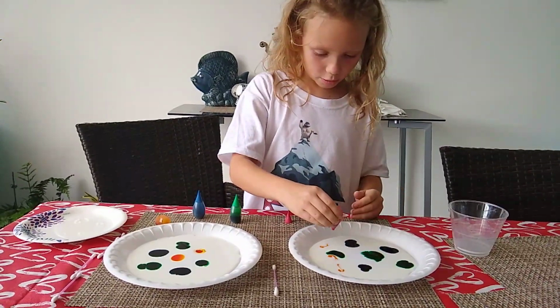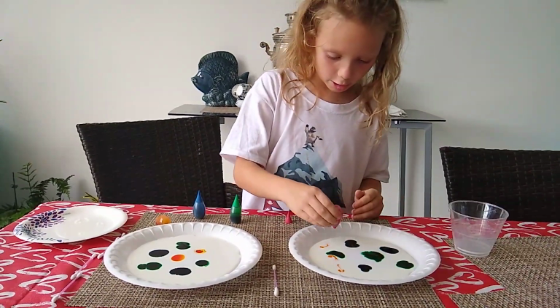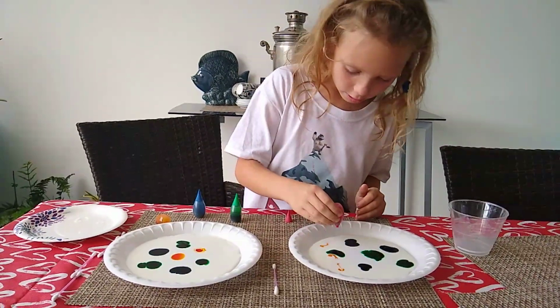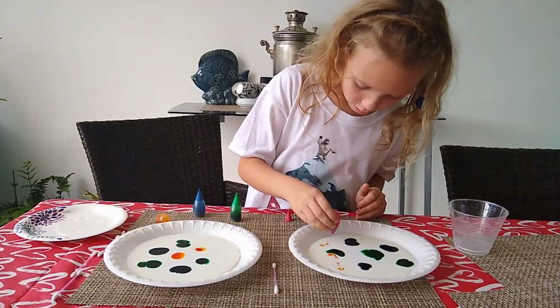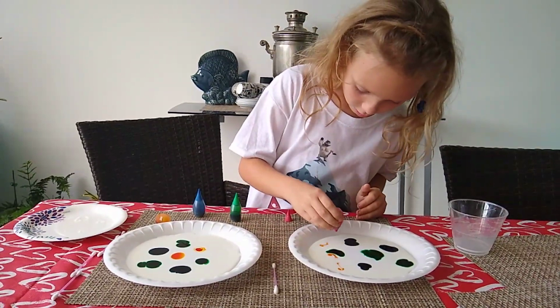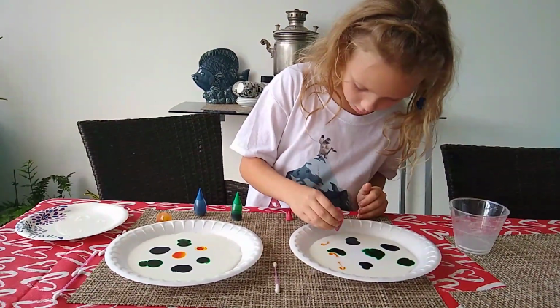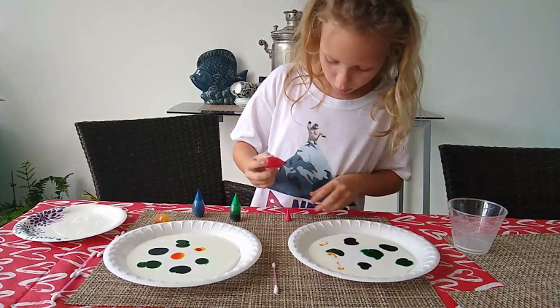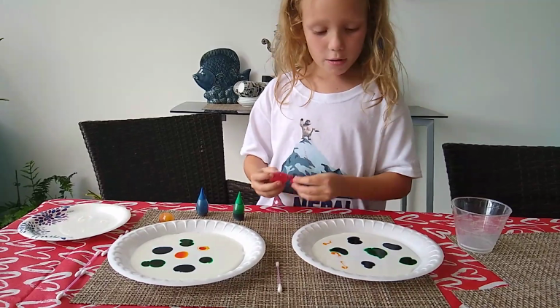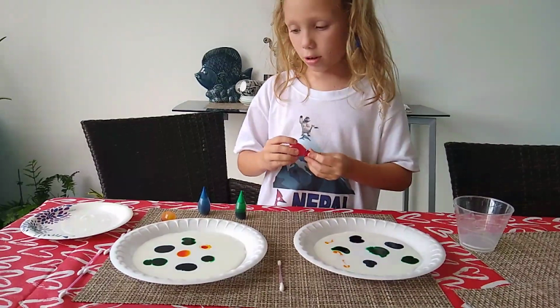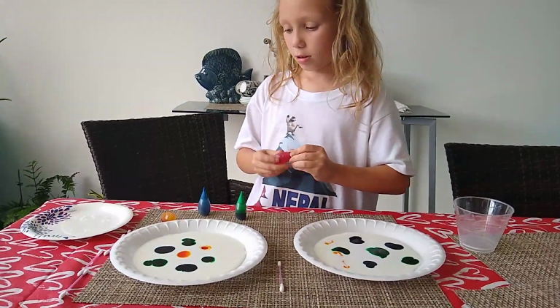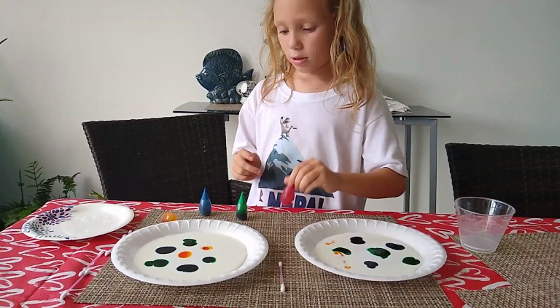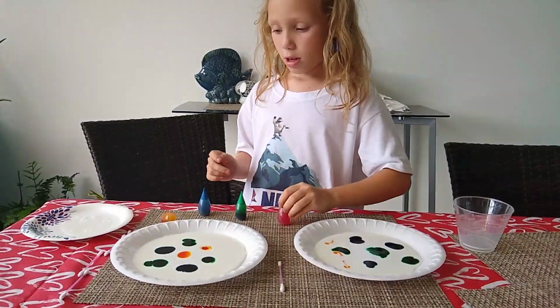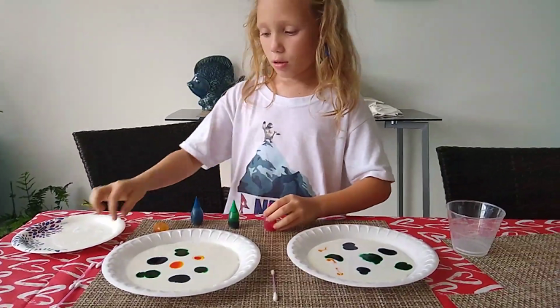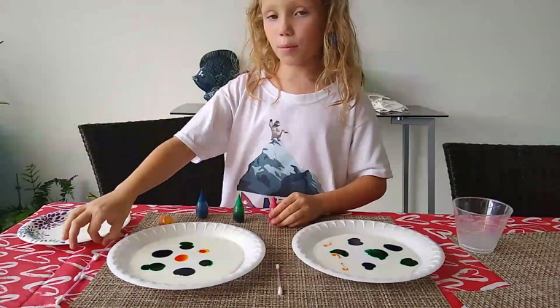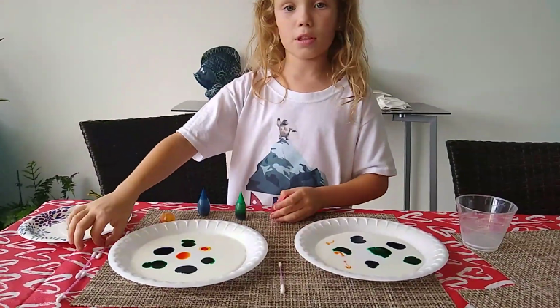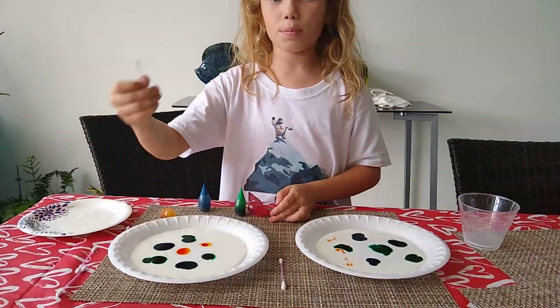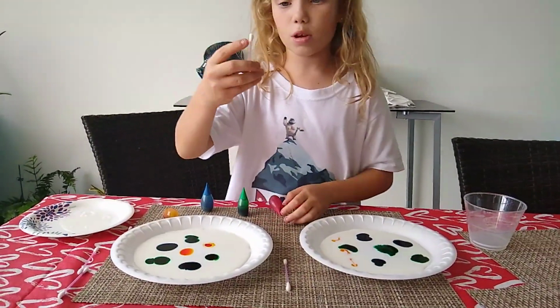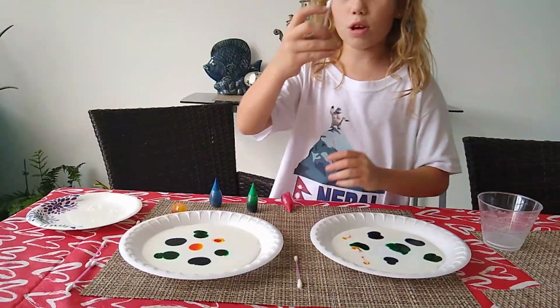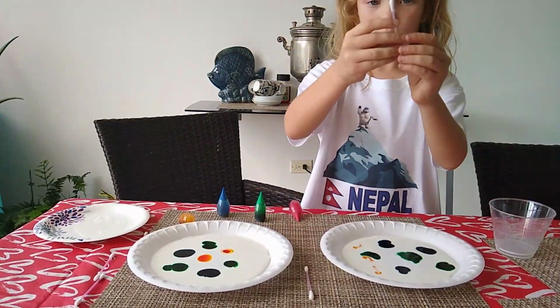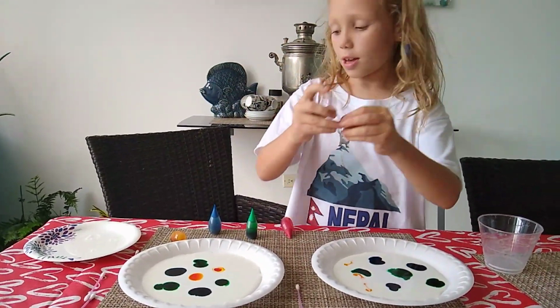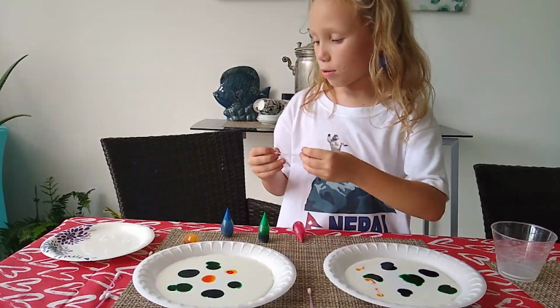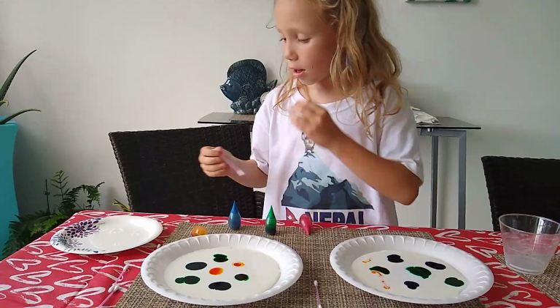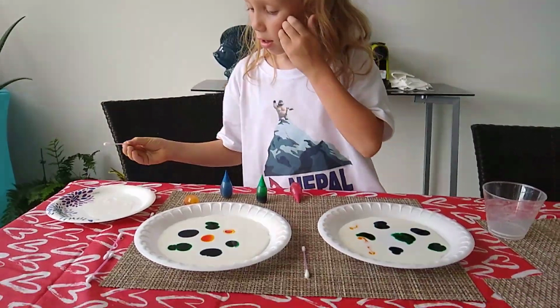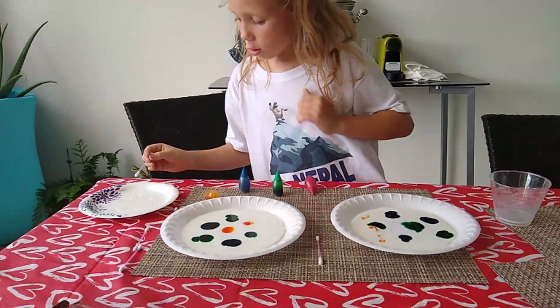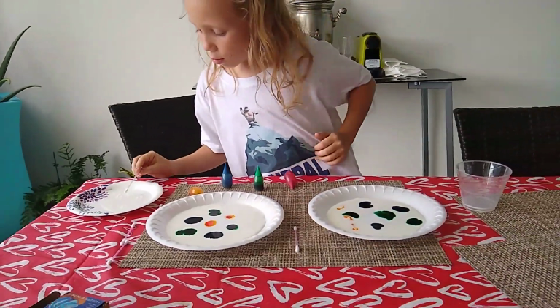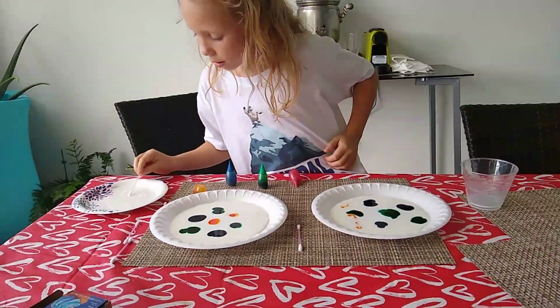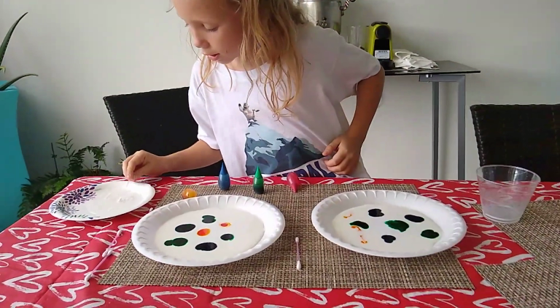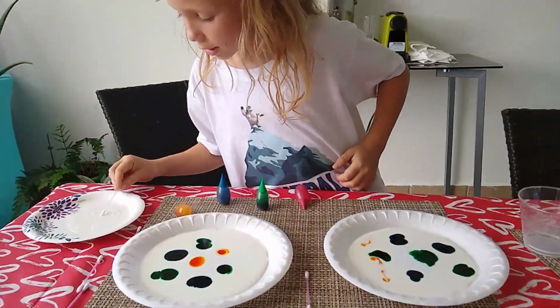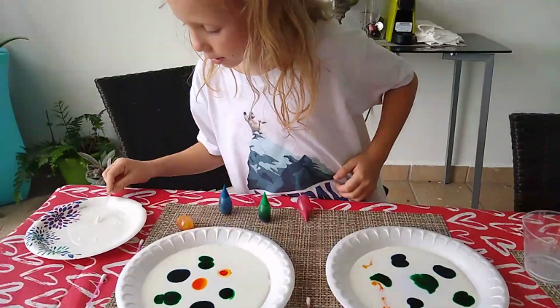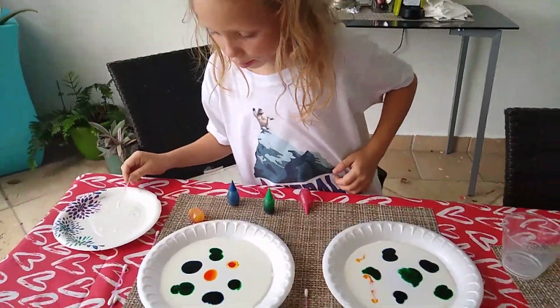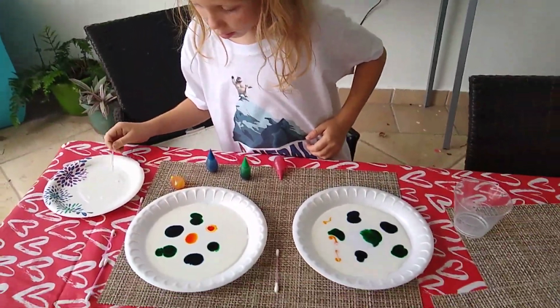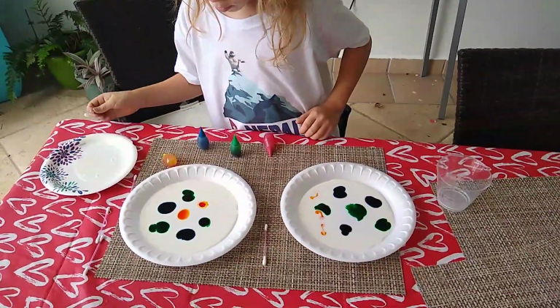We're out of red, we don't have red. So now I'm going to dip the q-tip into the dish soap, so let's see what's going to happen to the milk.